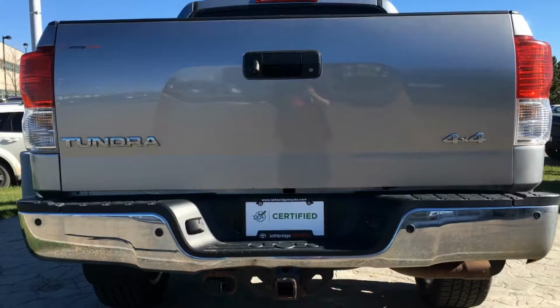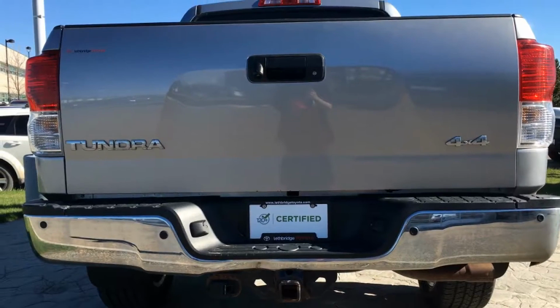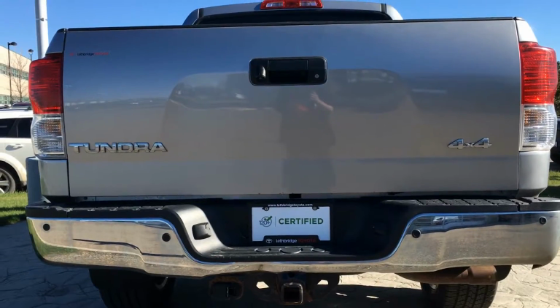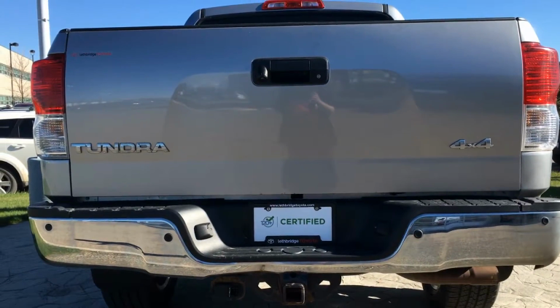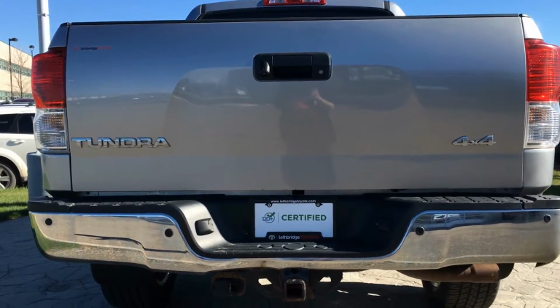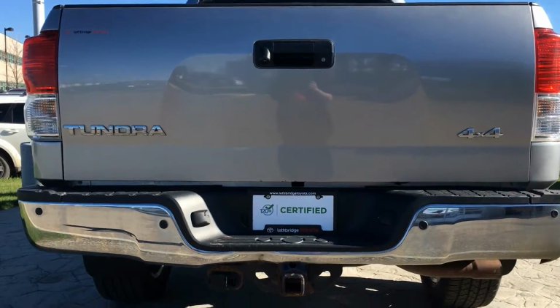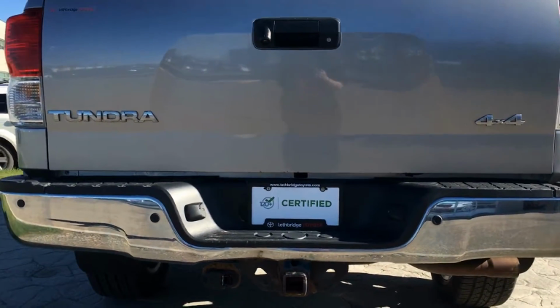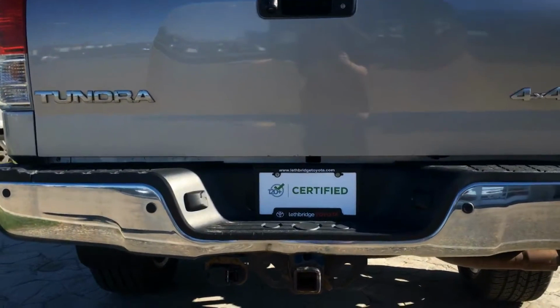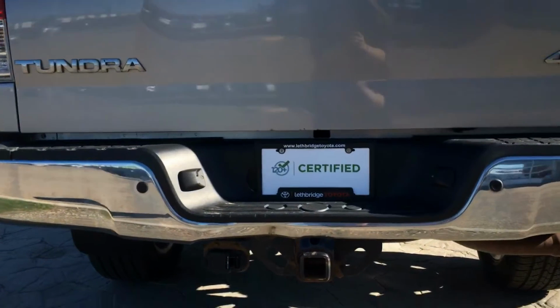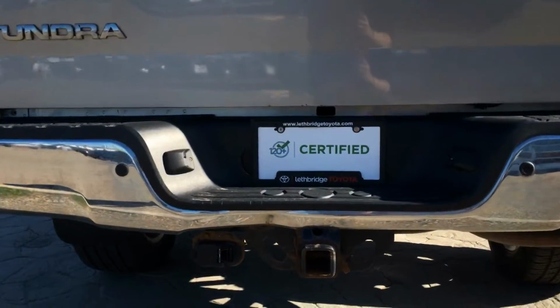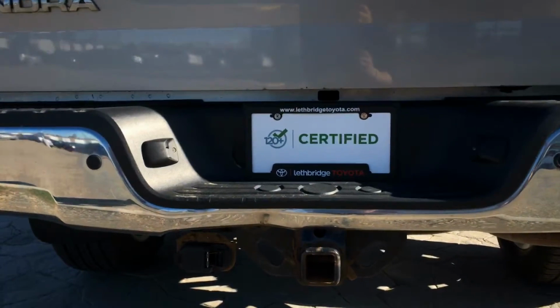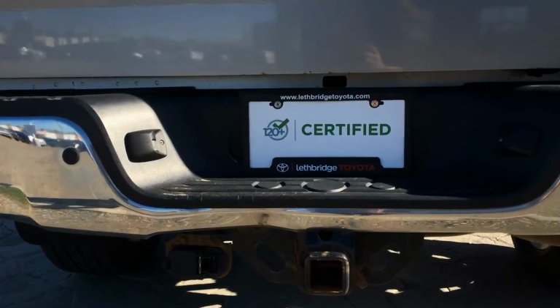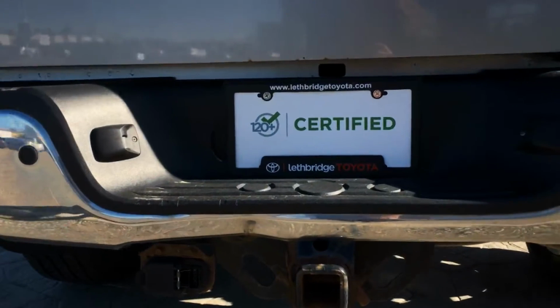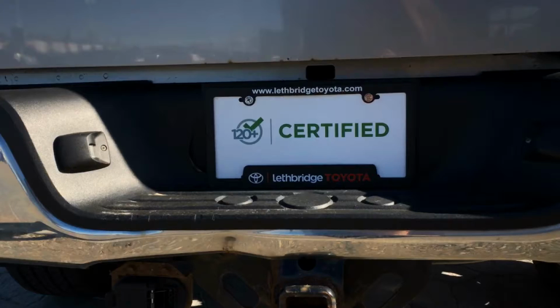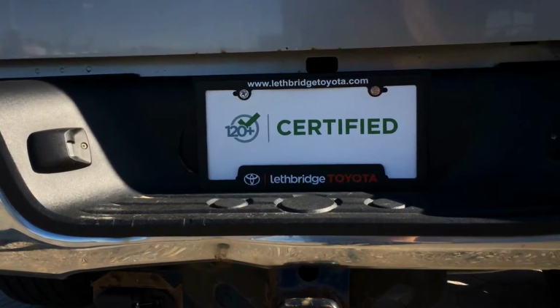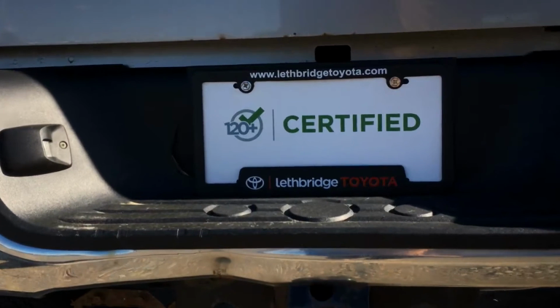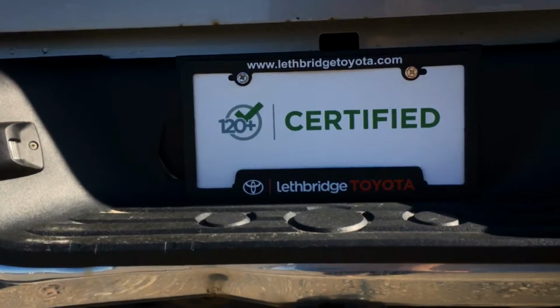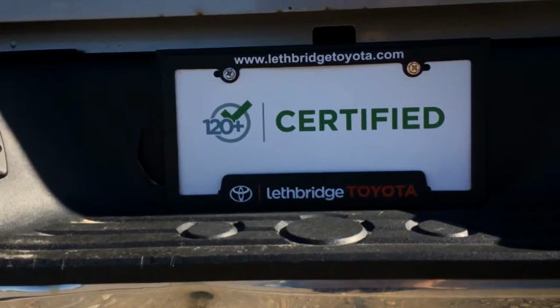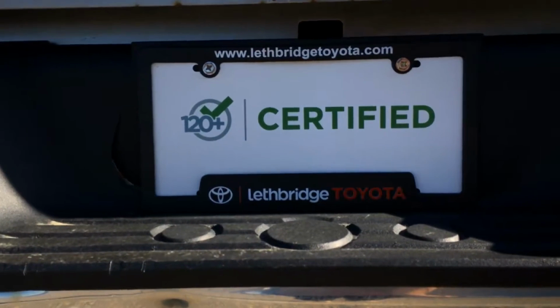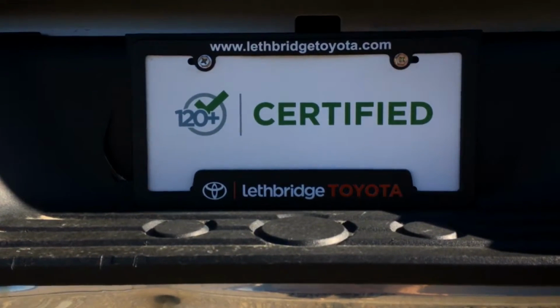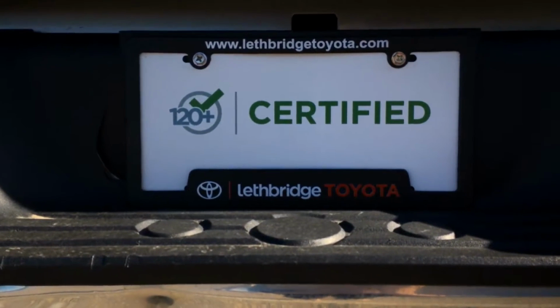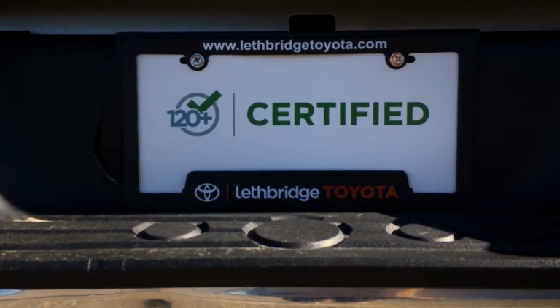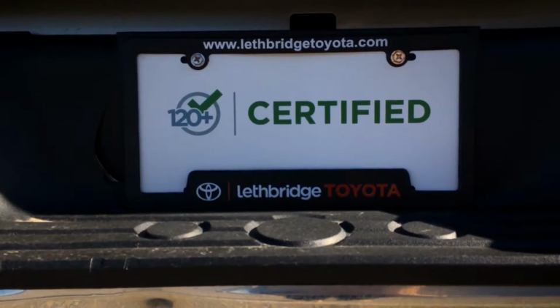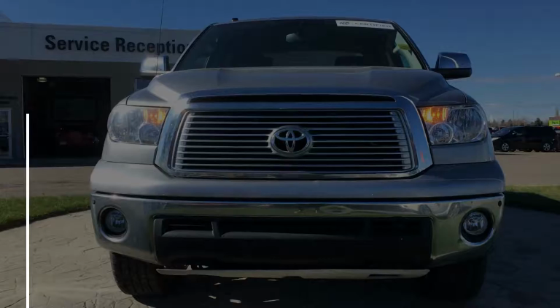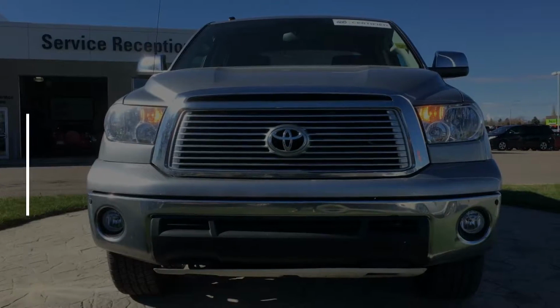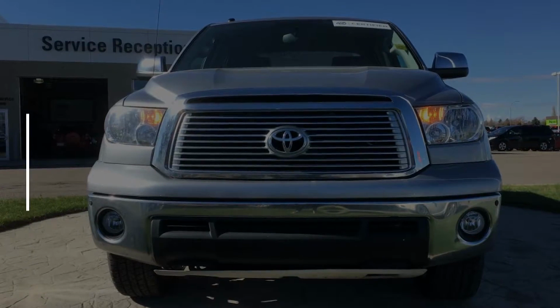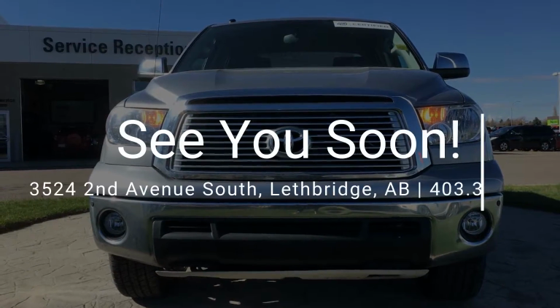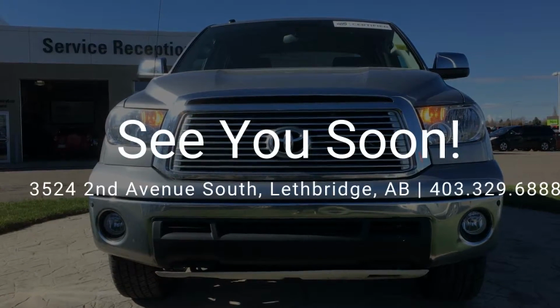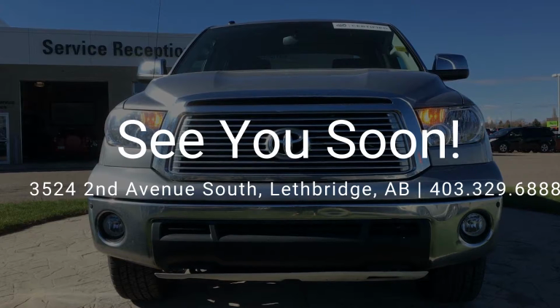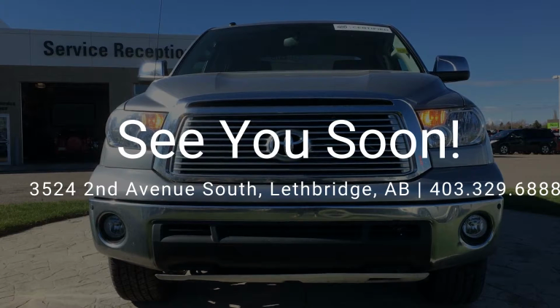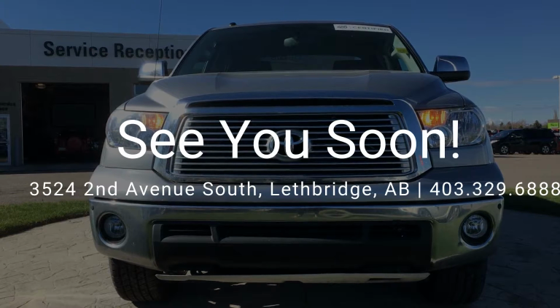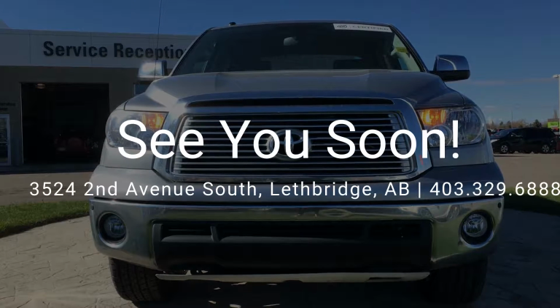So if you're looking for a certified truck that has passed all interior and exterior inspections and comes with a full history report, then come on down to Blackbridge Toyota. We hope to see you soon!